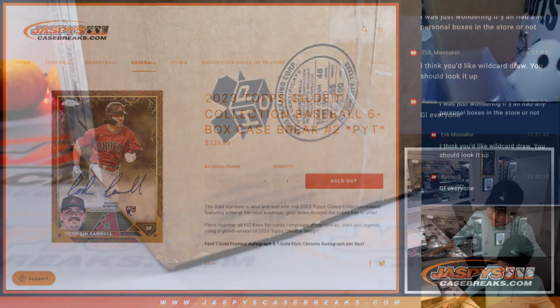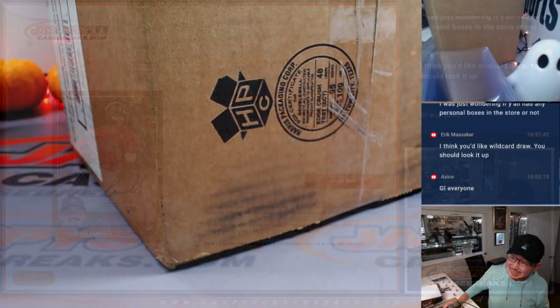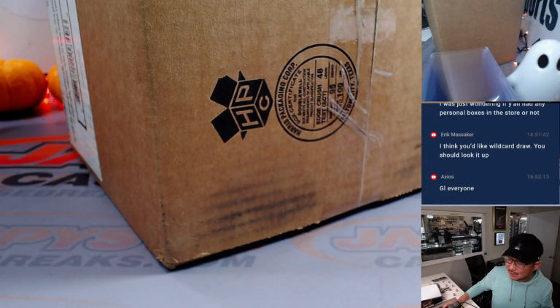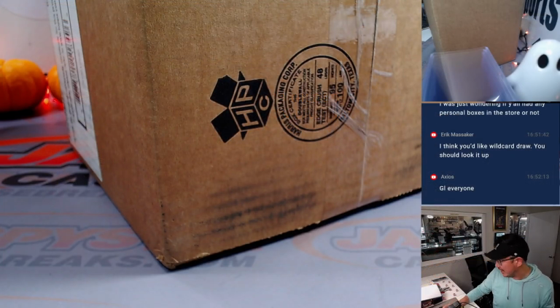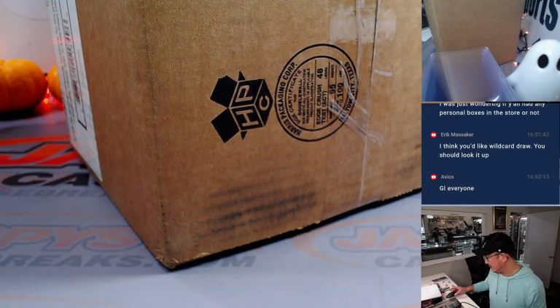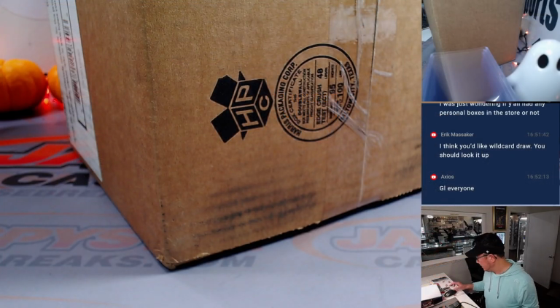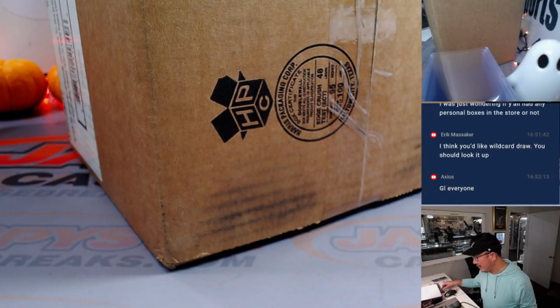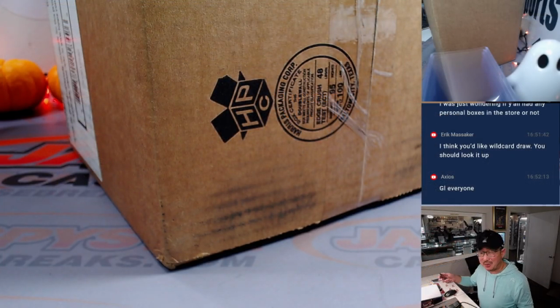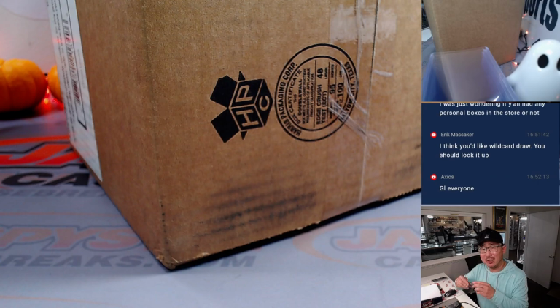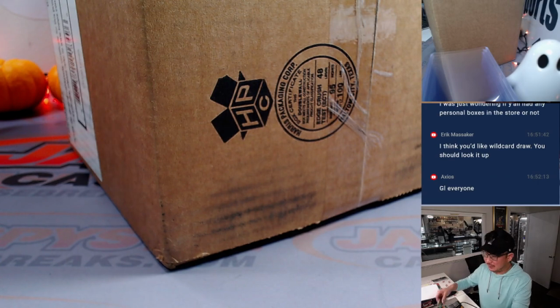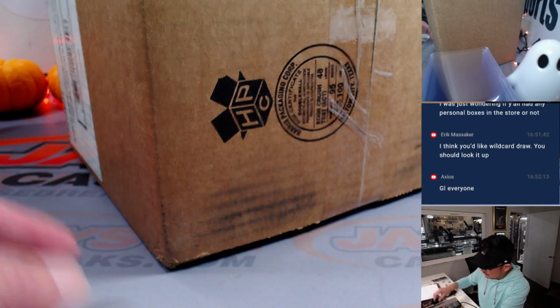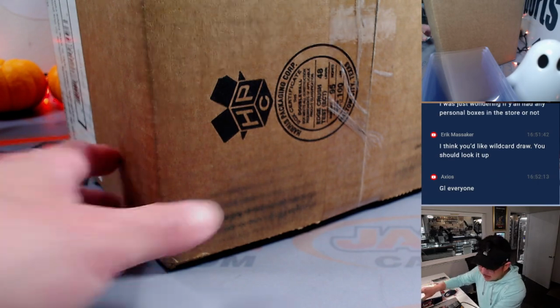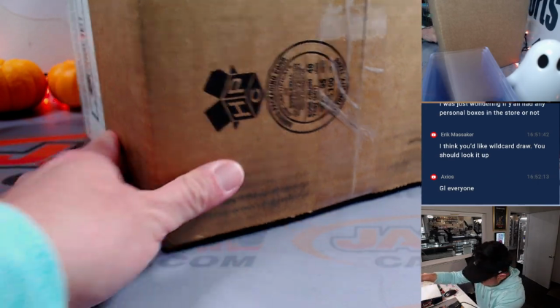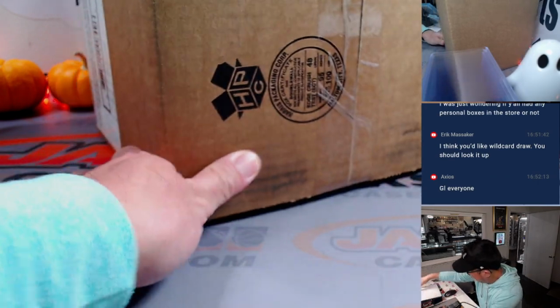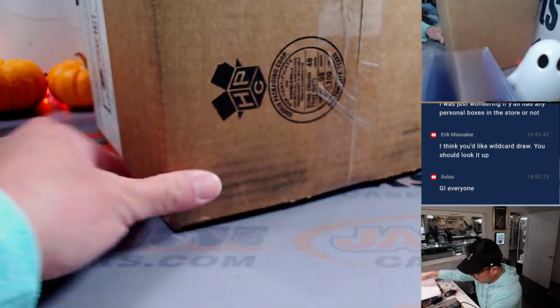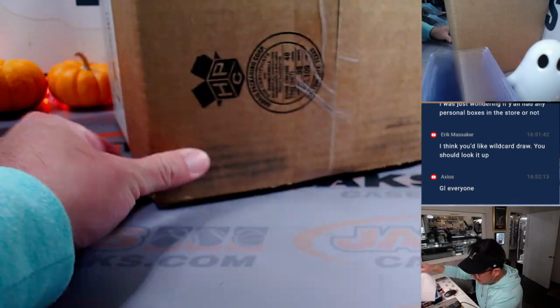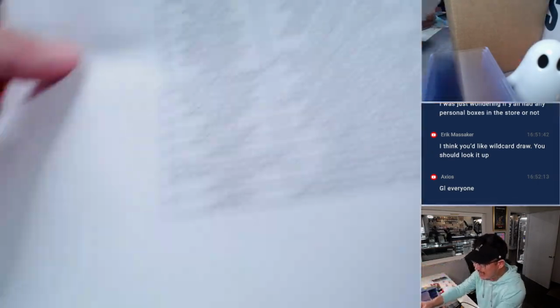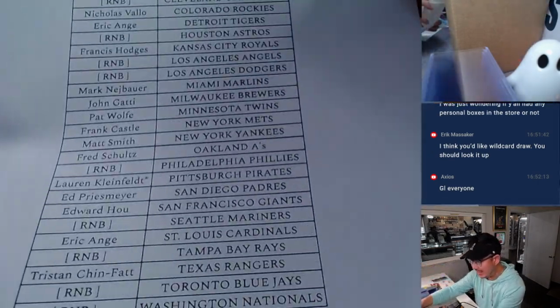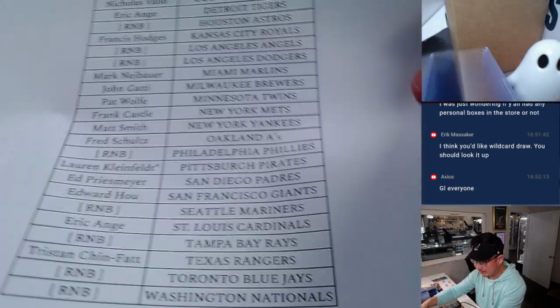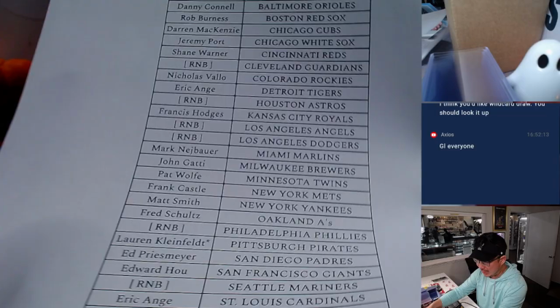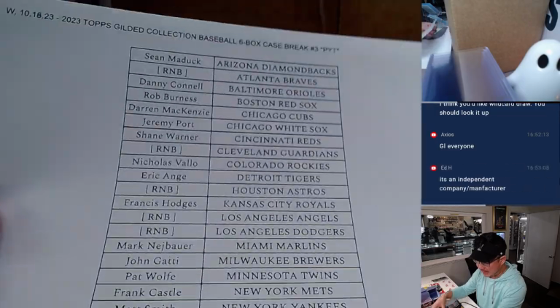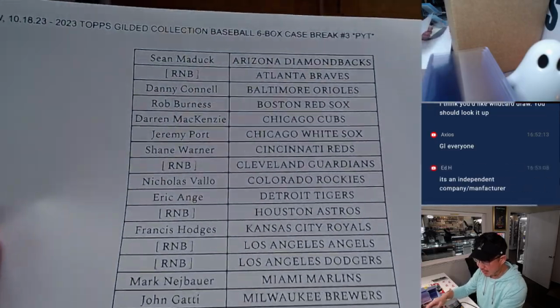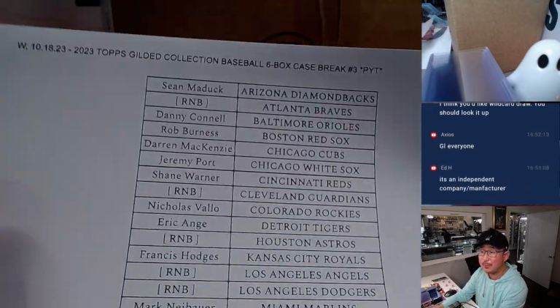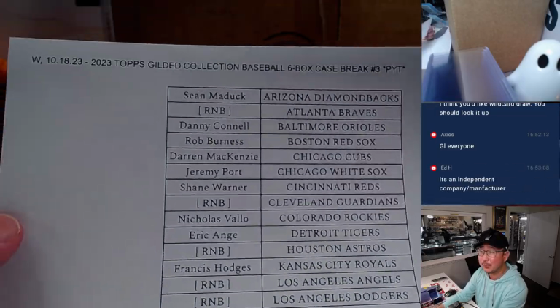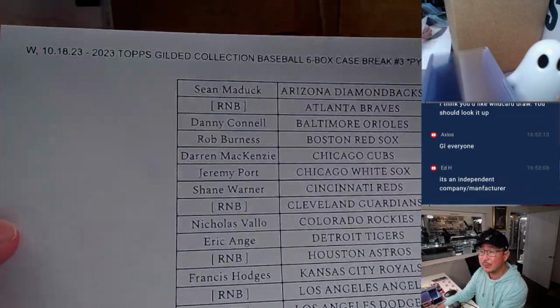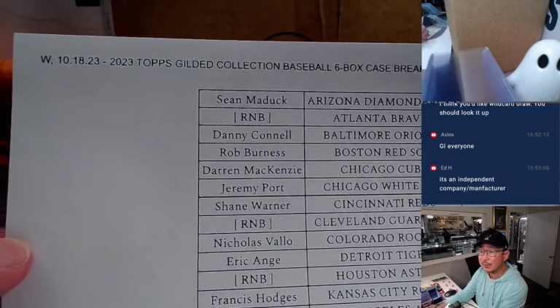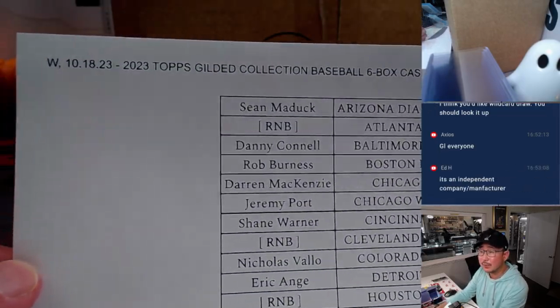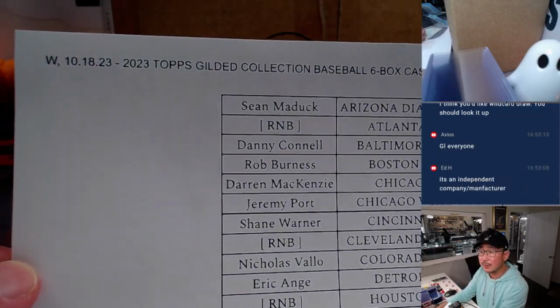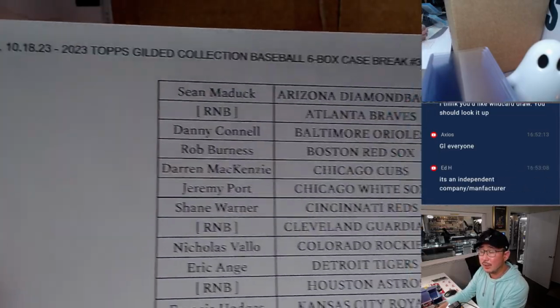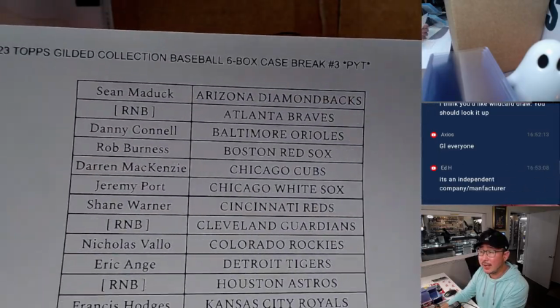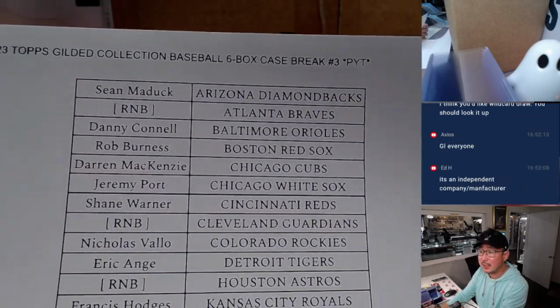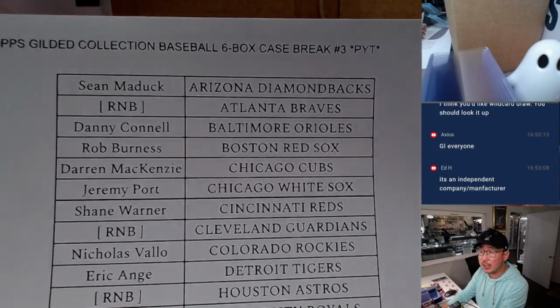Coming in six box cases. Last year they were bigger. Big thanks to everybody who got their team straight up here on the 18th — appreciate you.